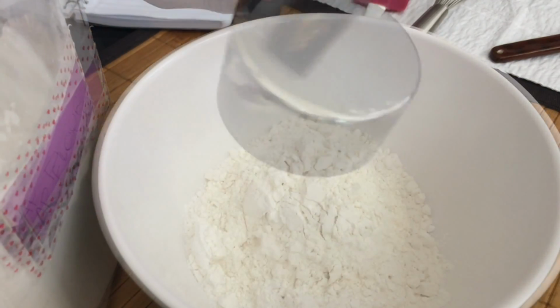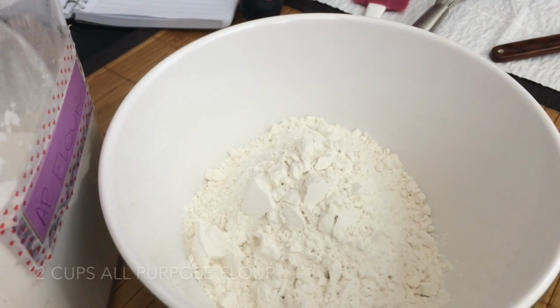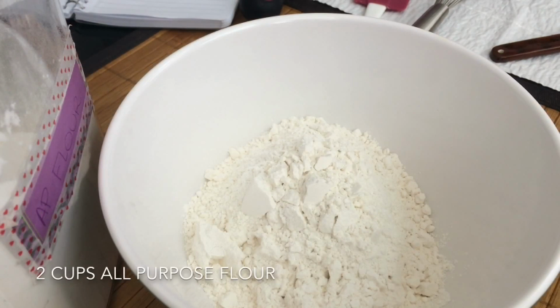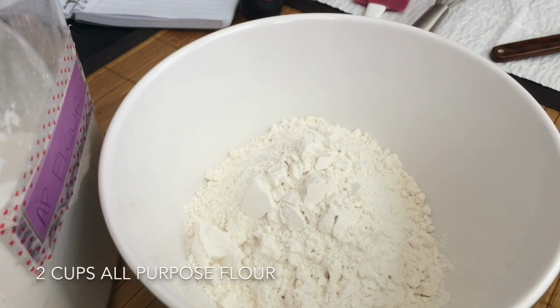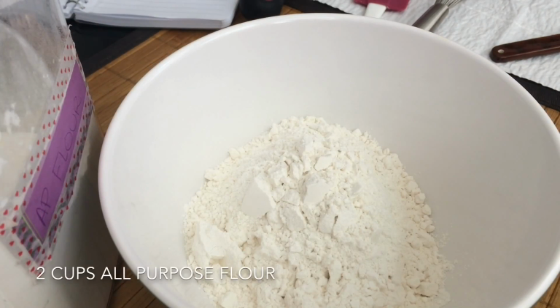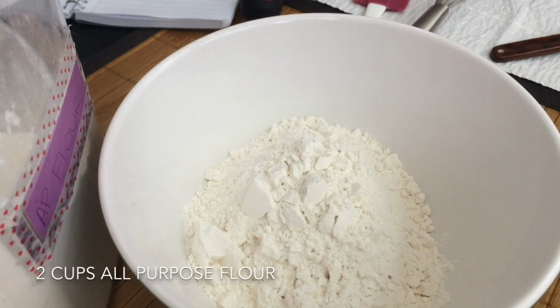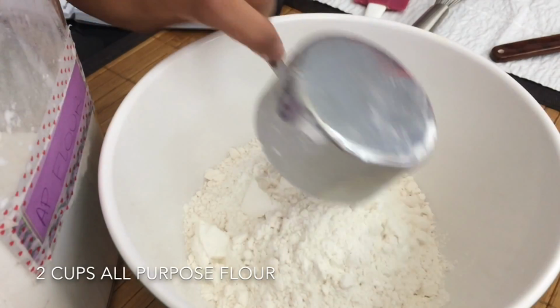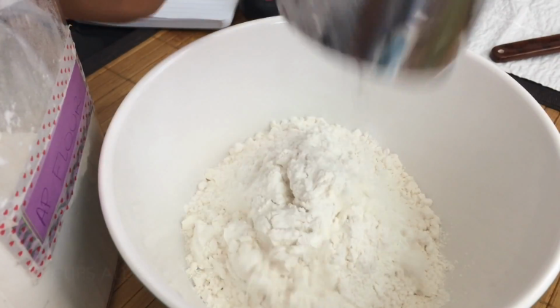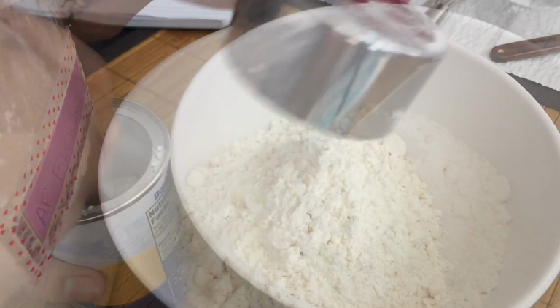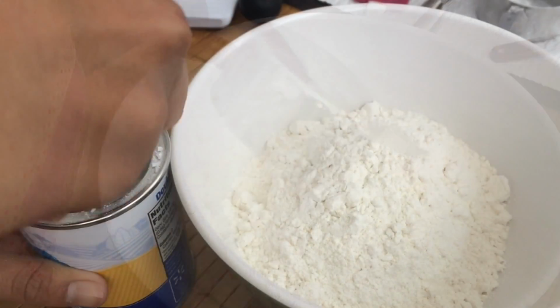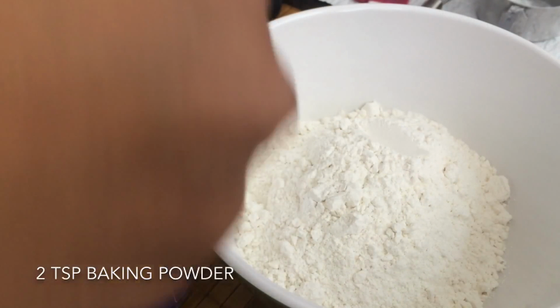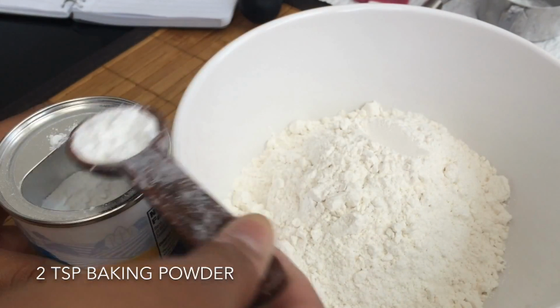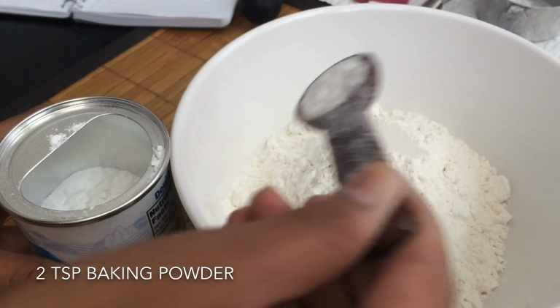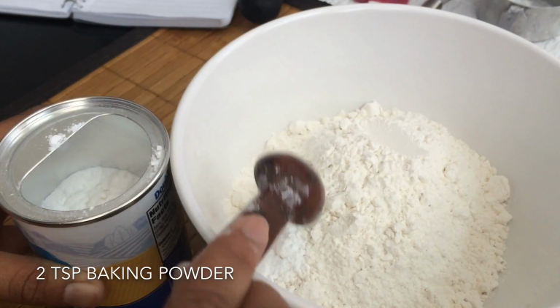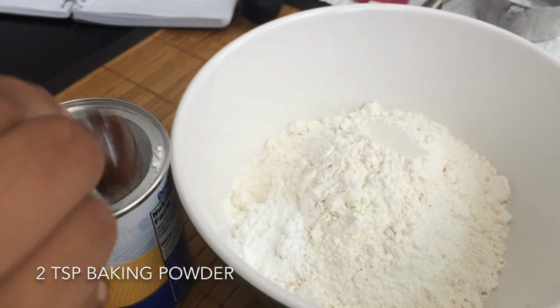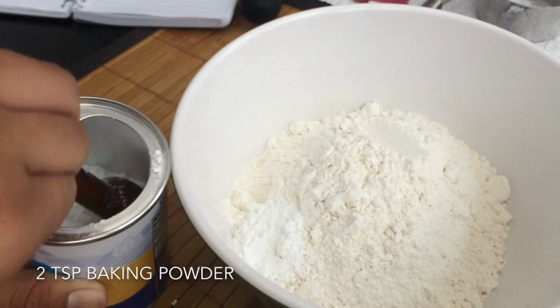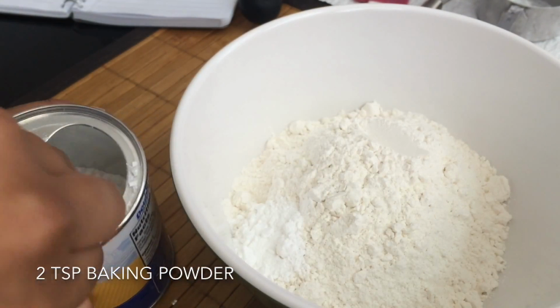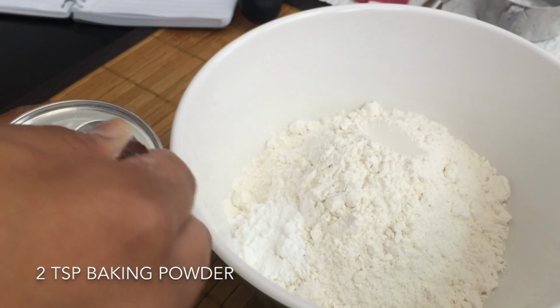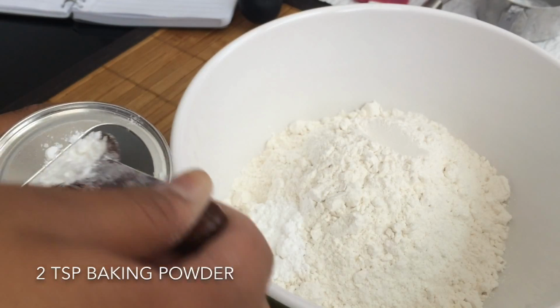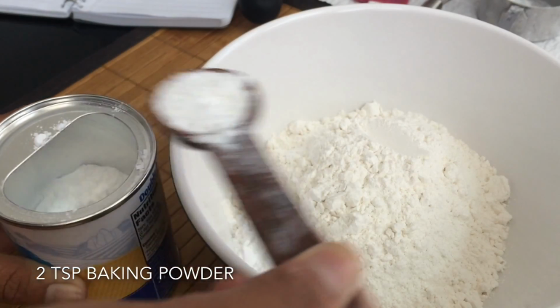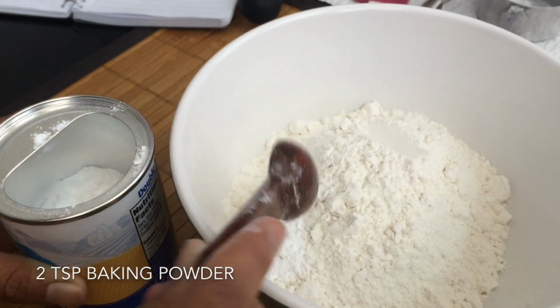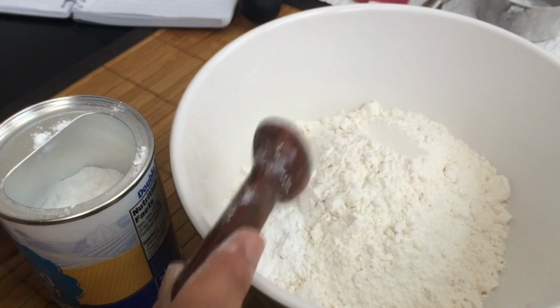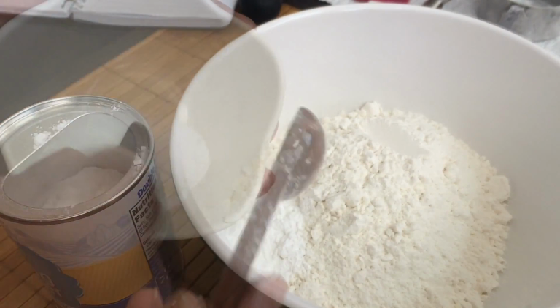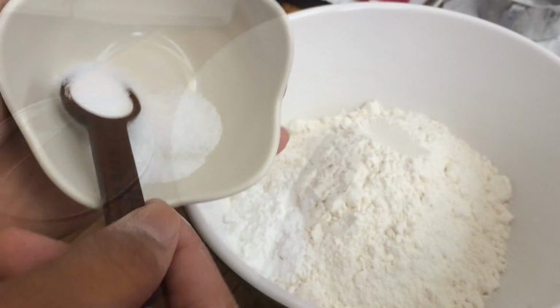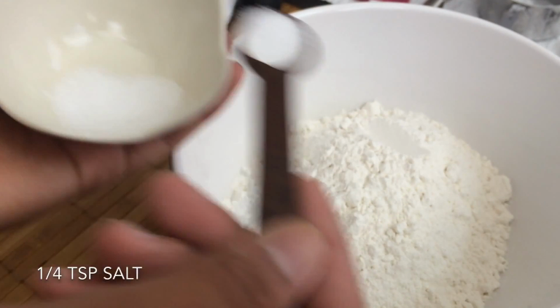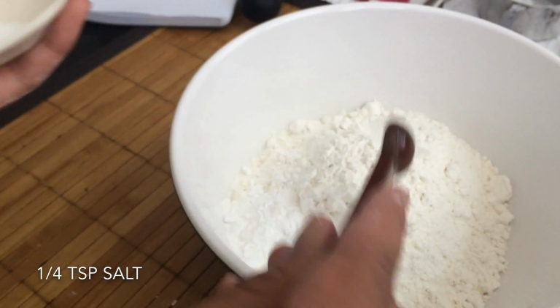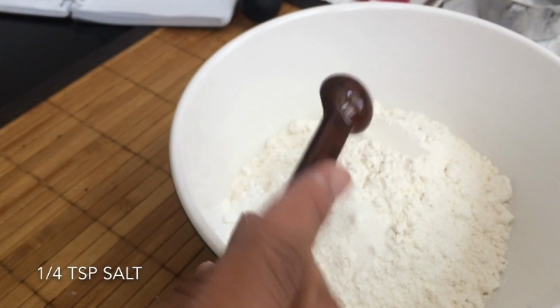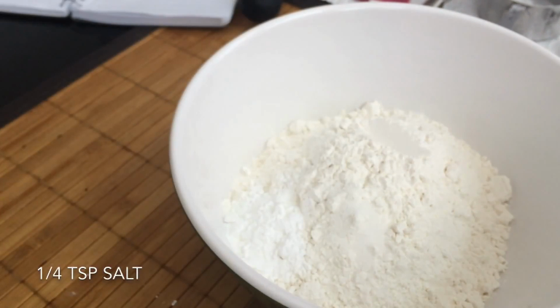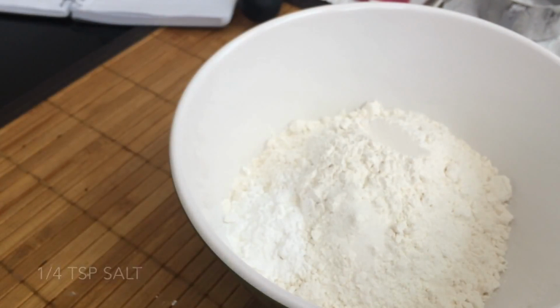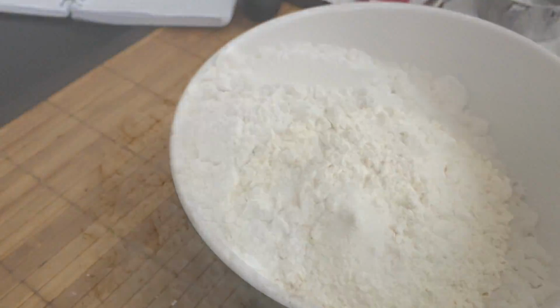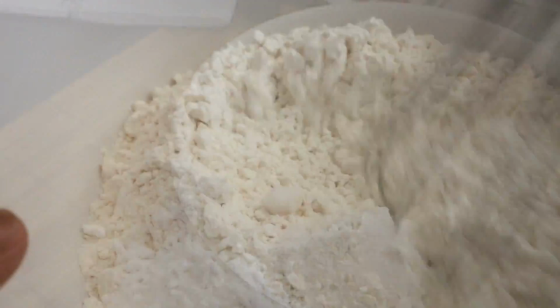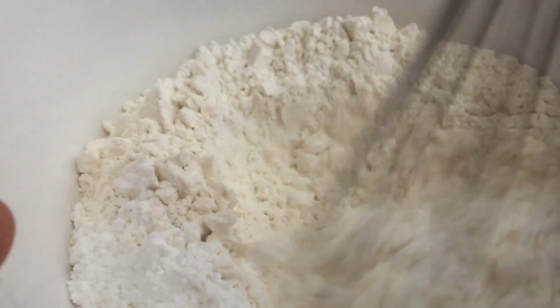Start off by adding two cups of all-purpose flour into a small bowl along with two teaspoons of baking powder. With that, you'll also want to add a quarter teaspoon of salt. And you just want to give this all a good whisk.